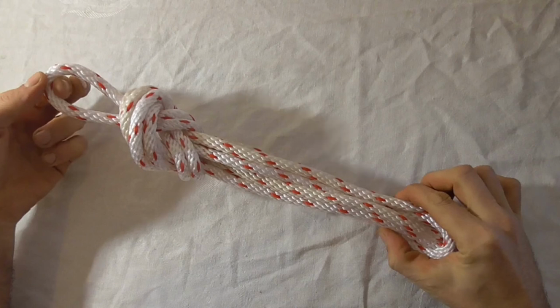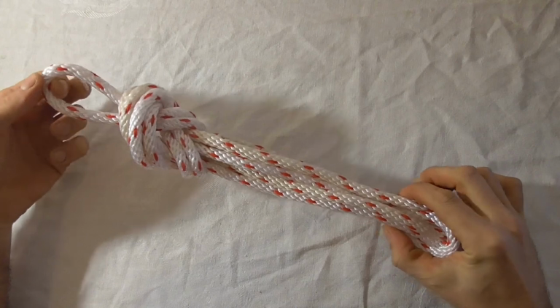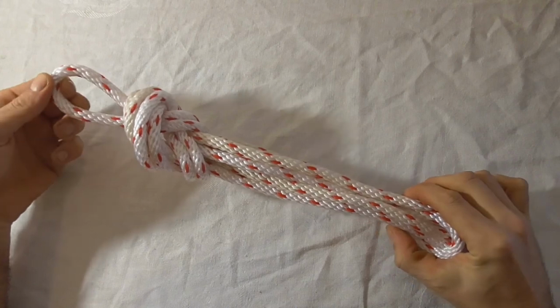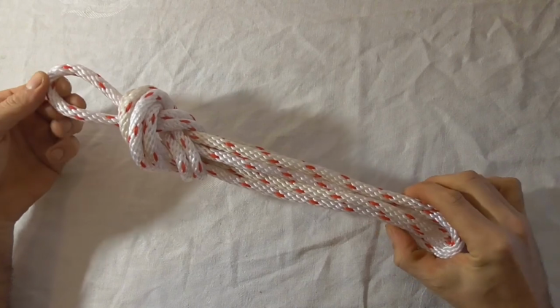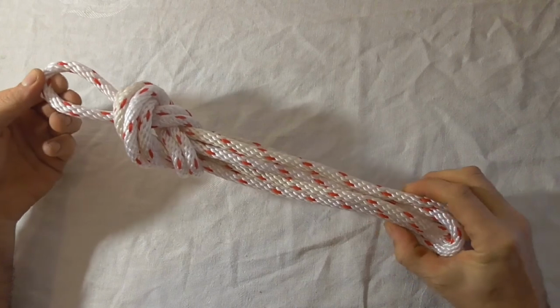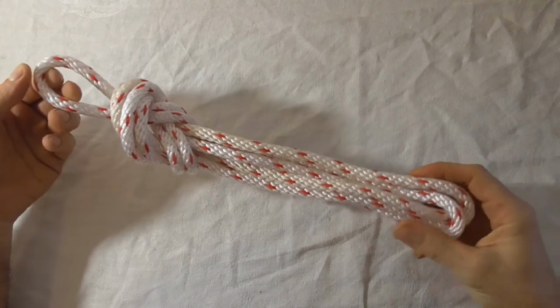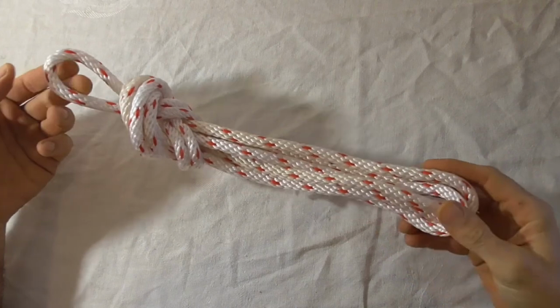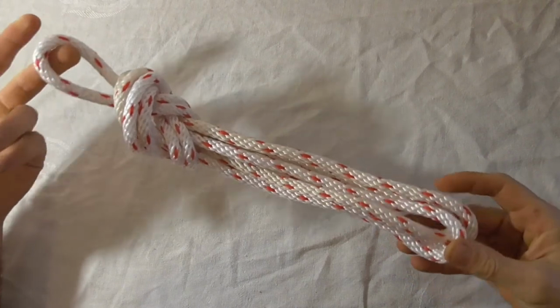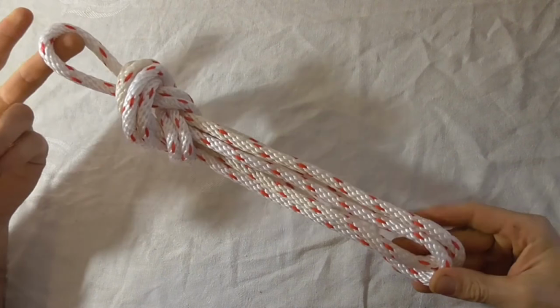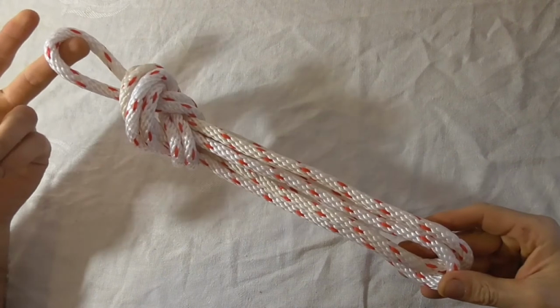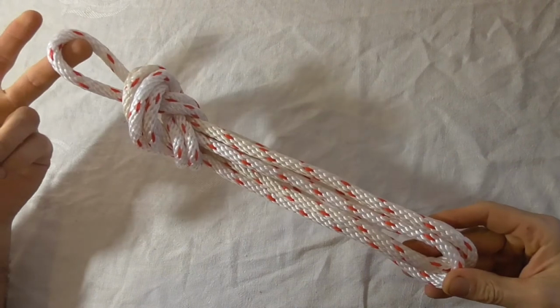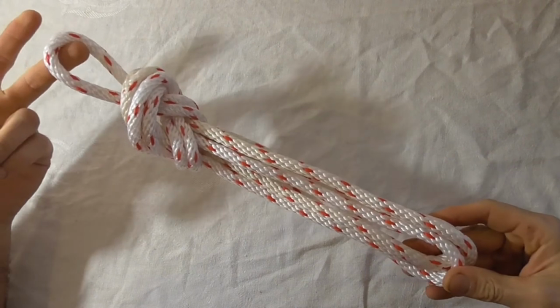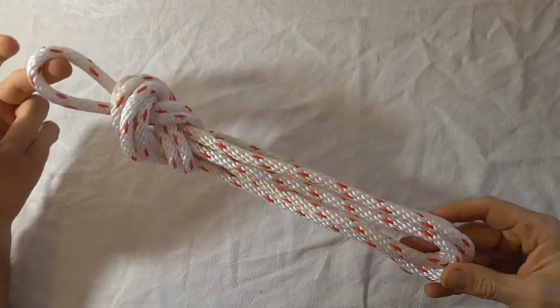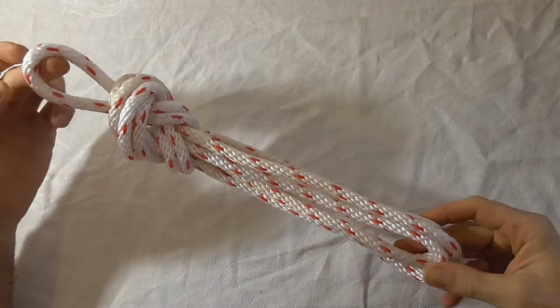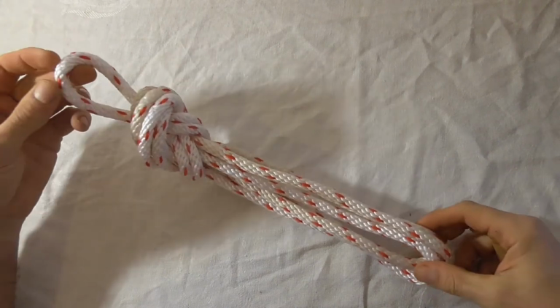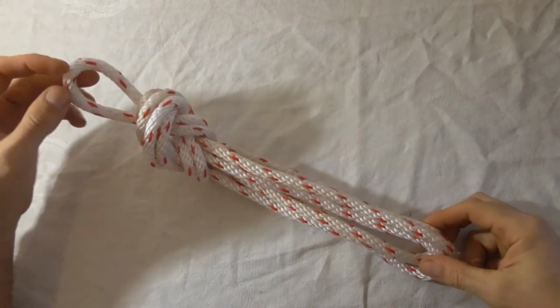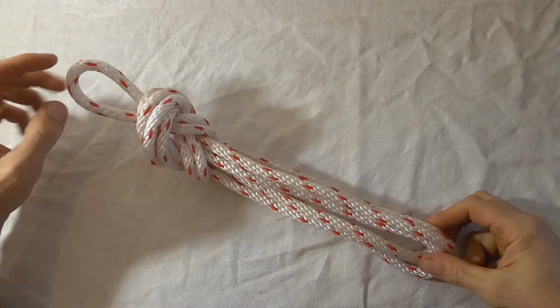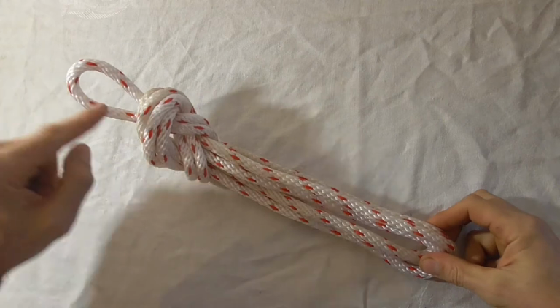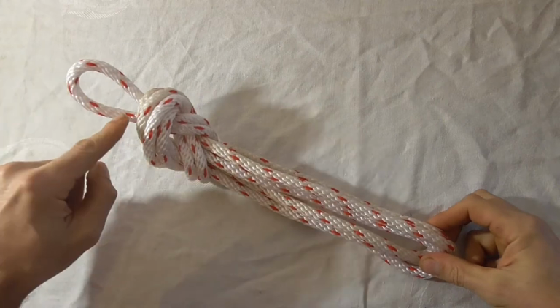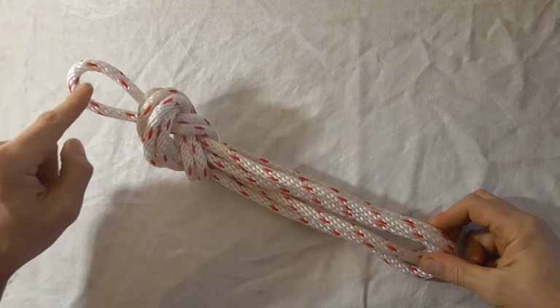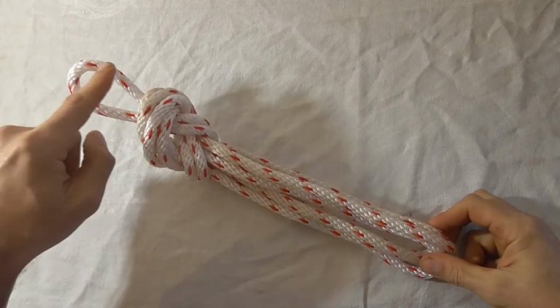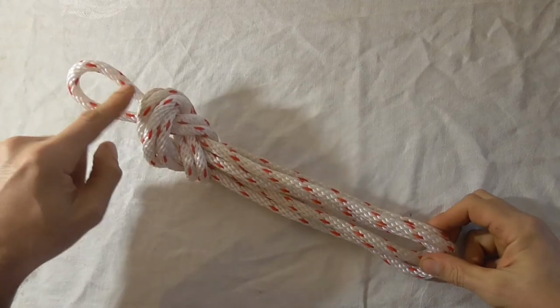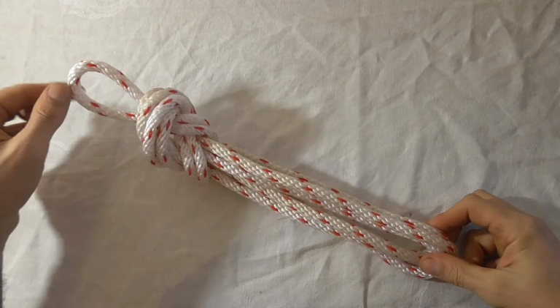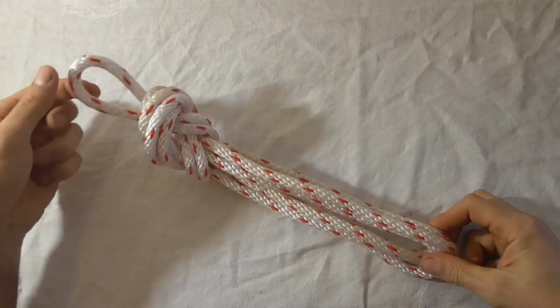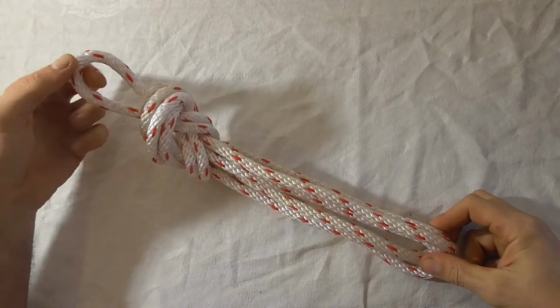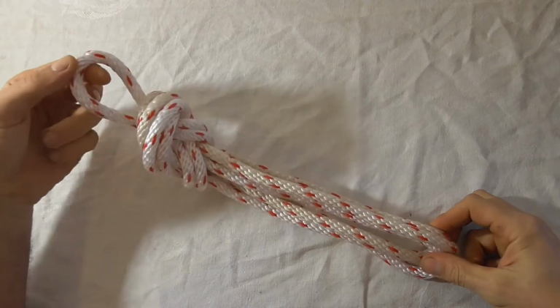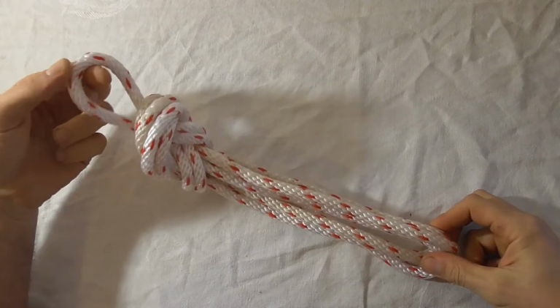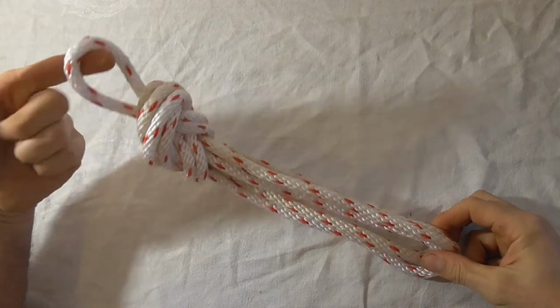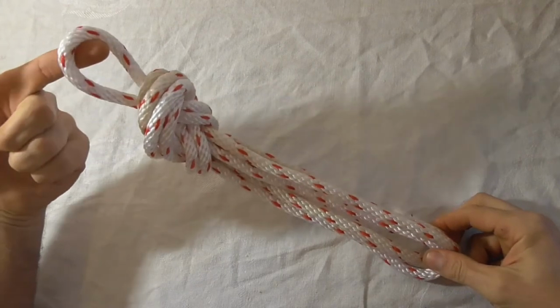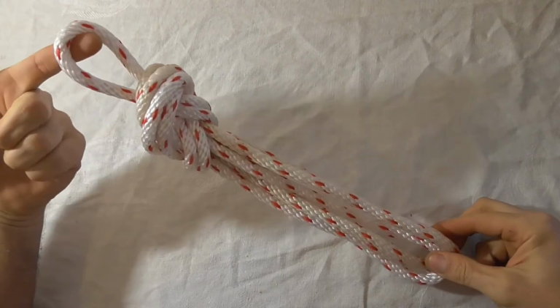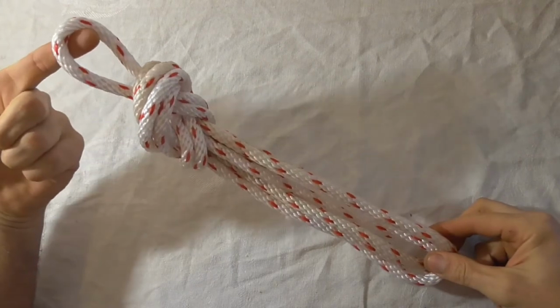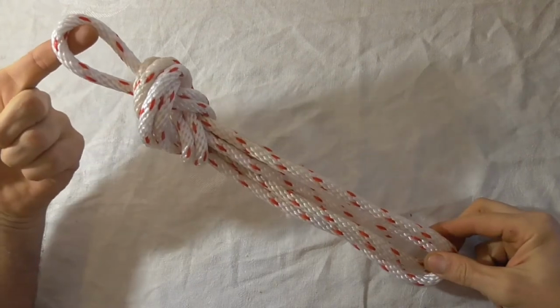This is a pretty easy way to secure a coil of rope, and it comes with this convenient little loop at the top so you can hang it on a hook.